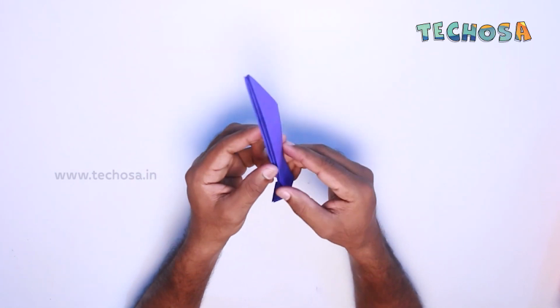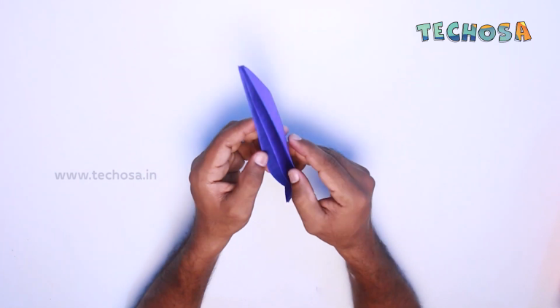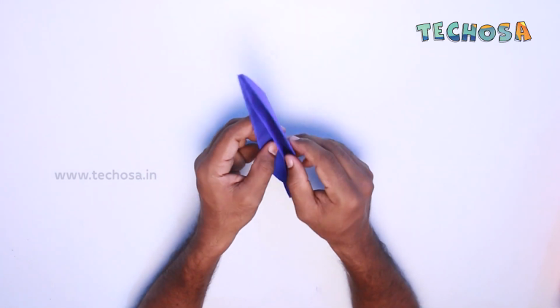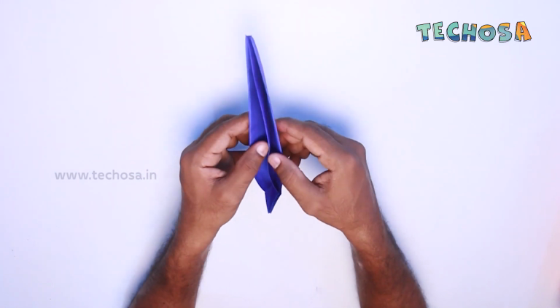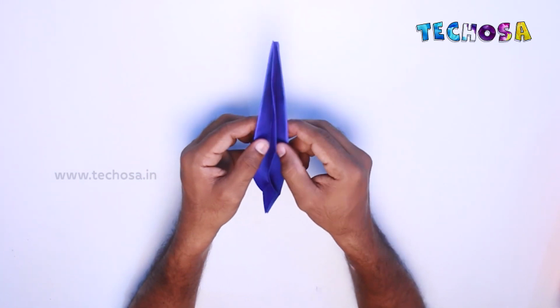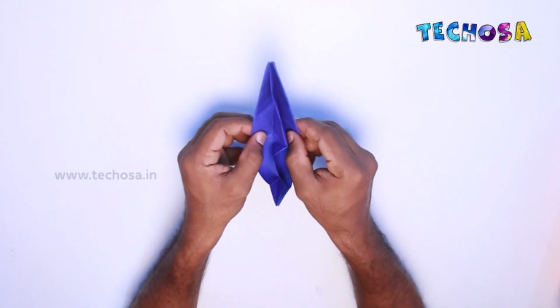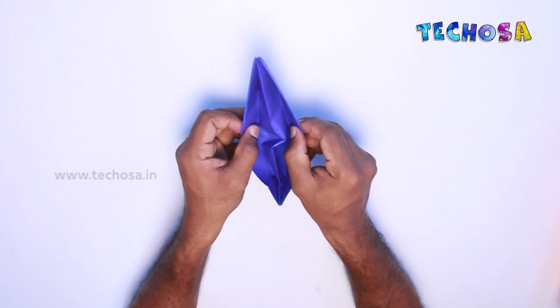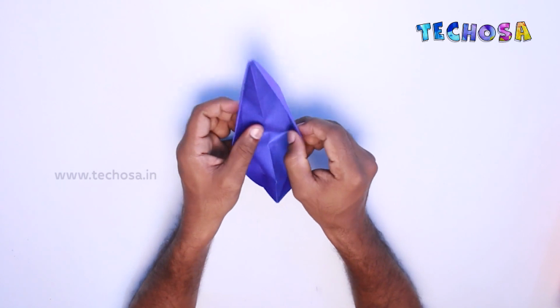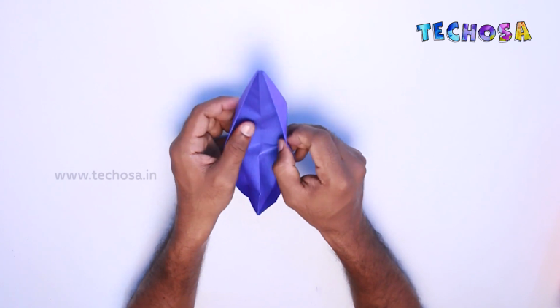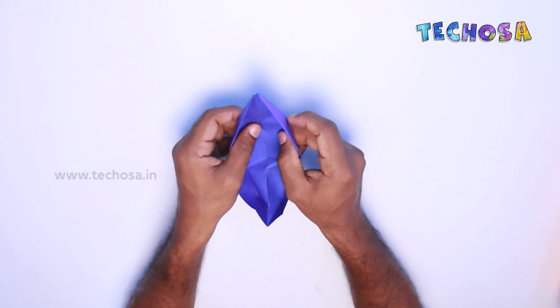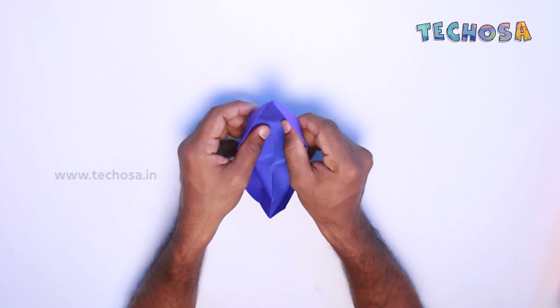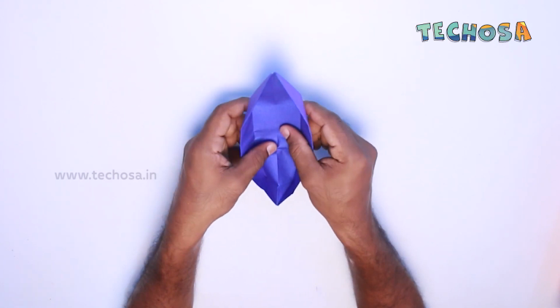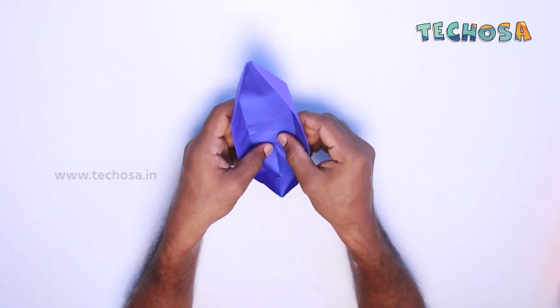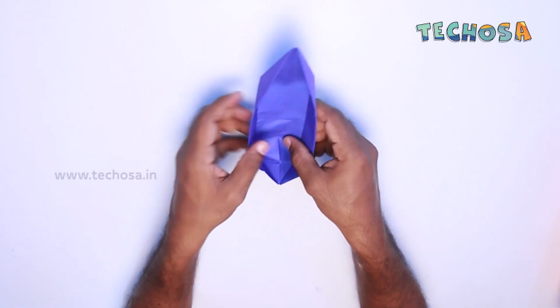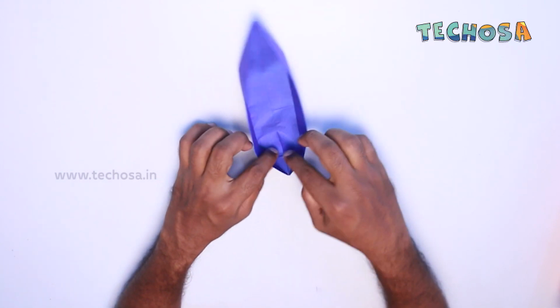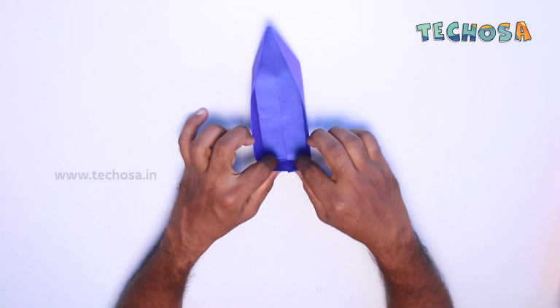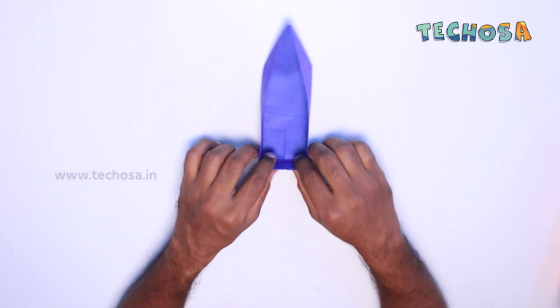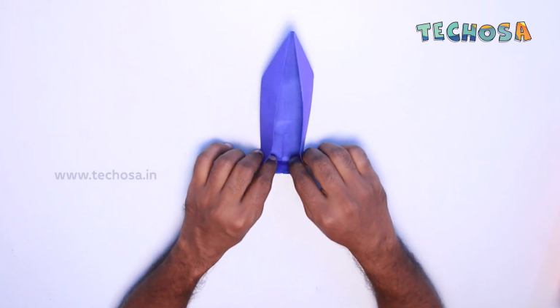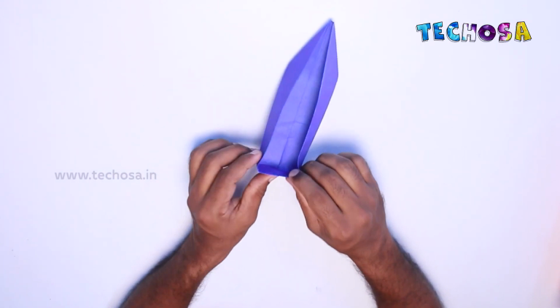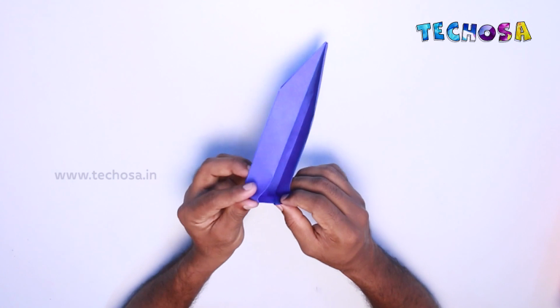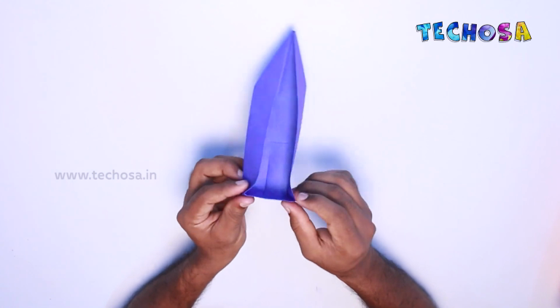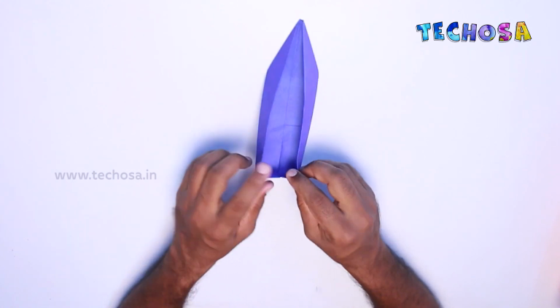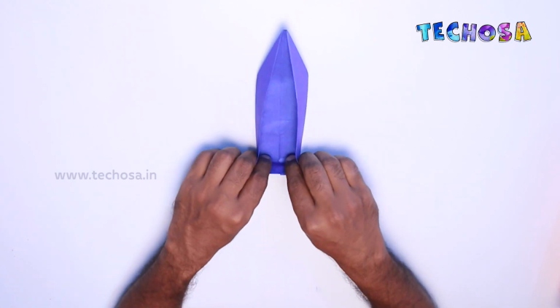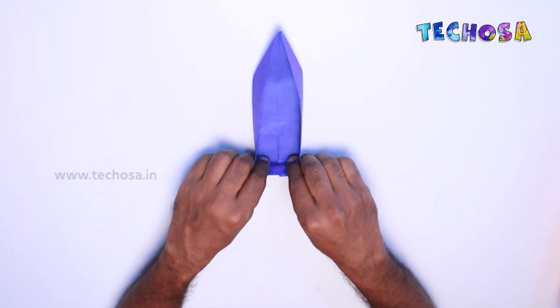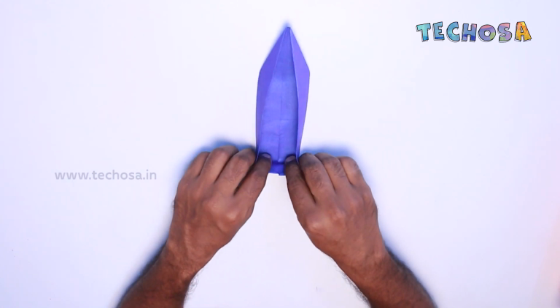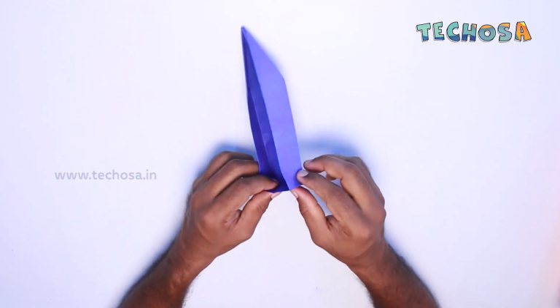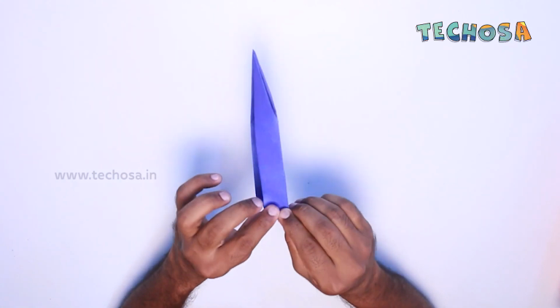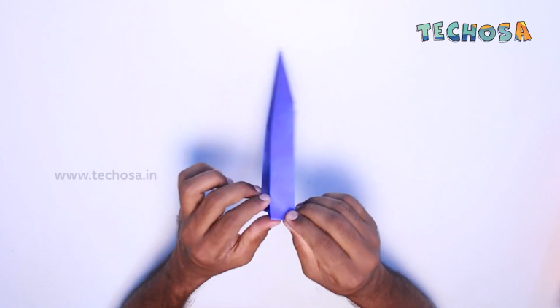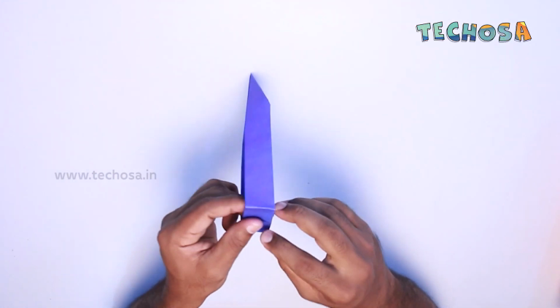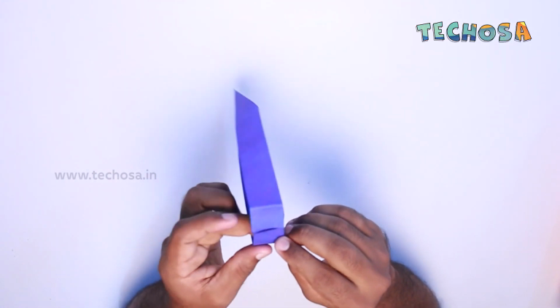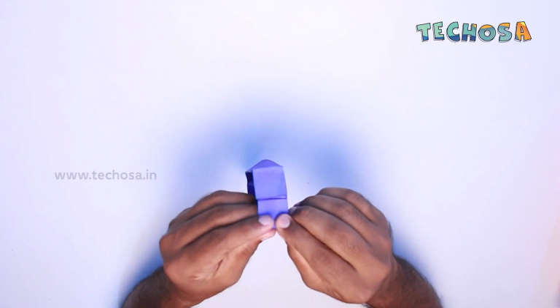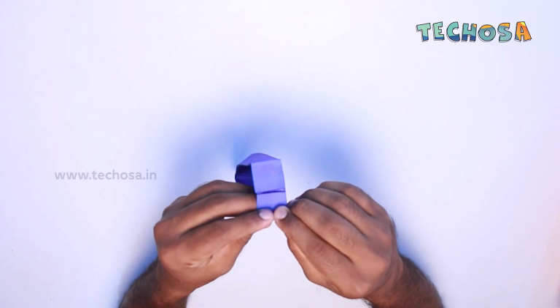Now let us open this shape. Yes, so we have built the body of the paper board.